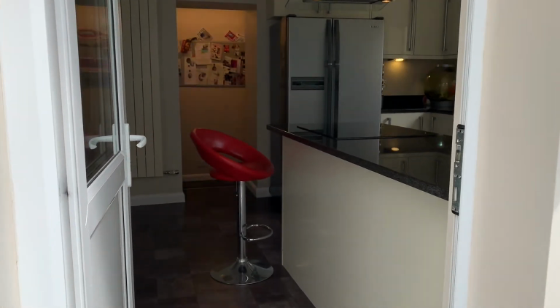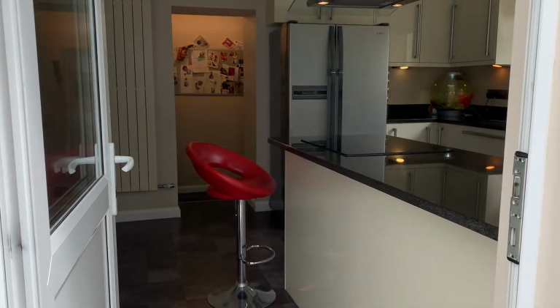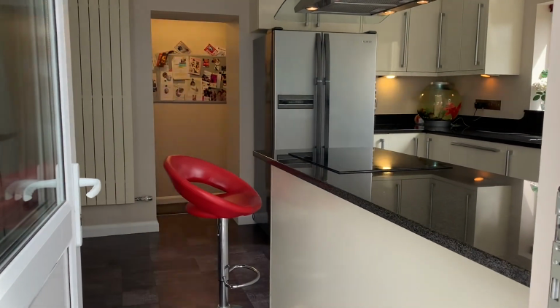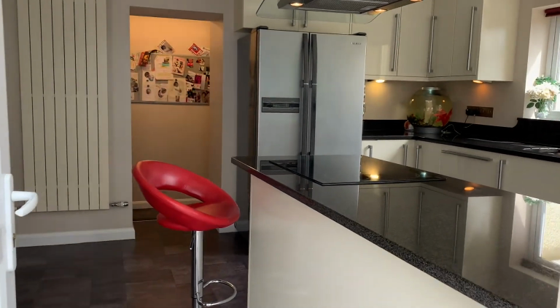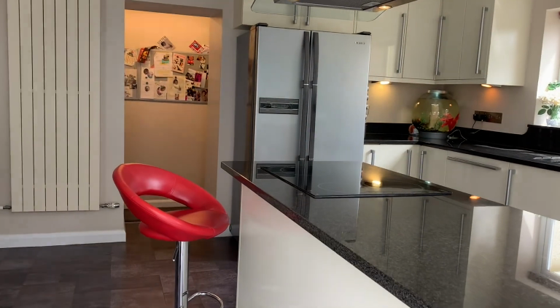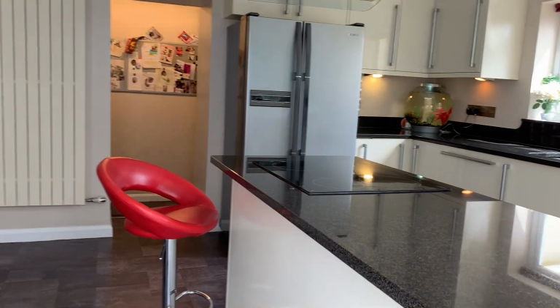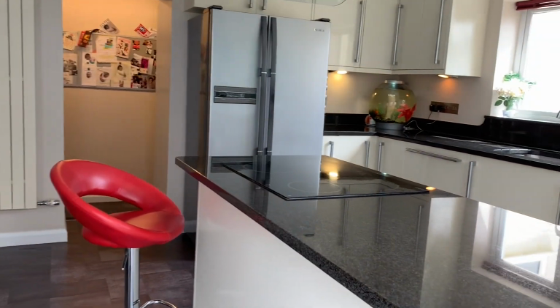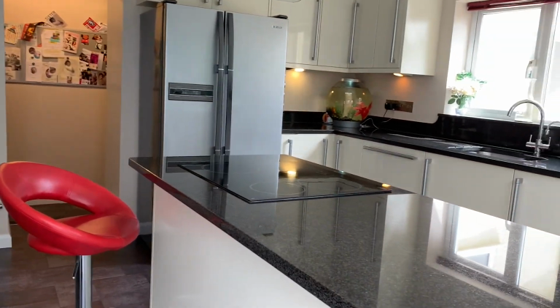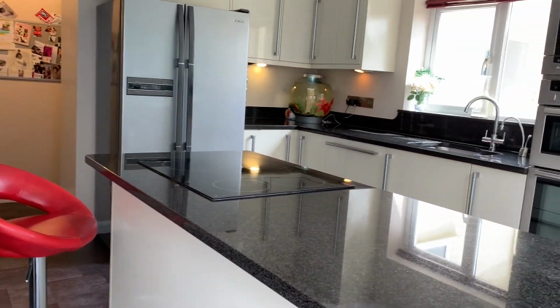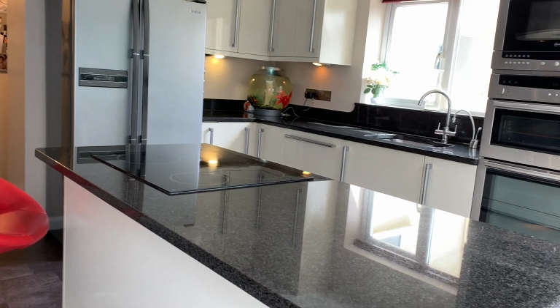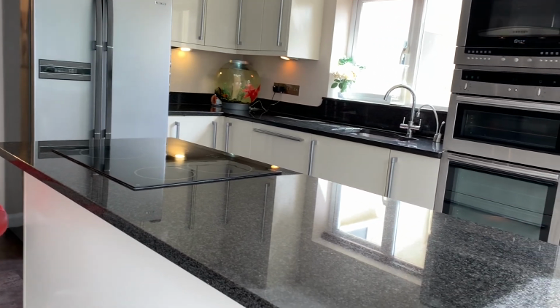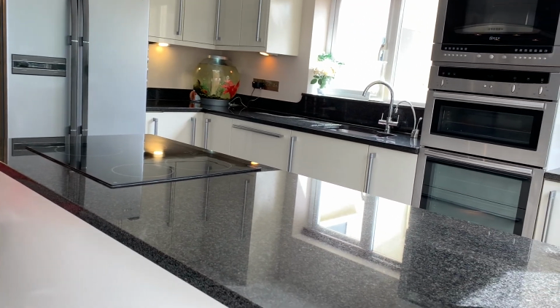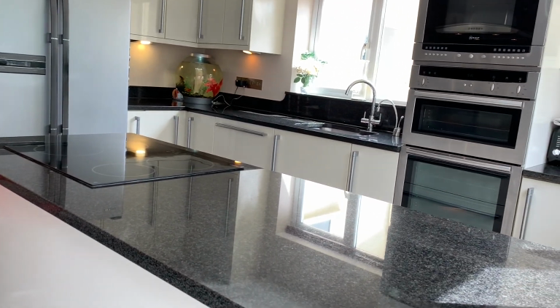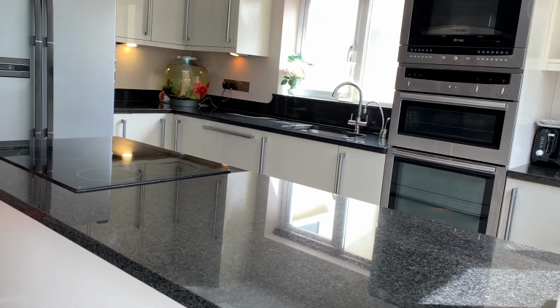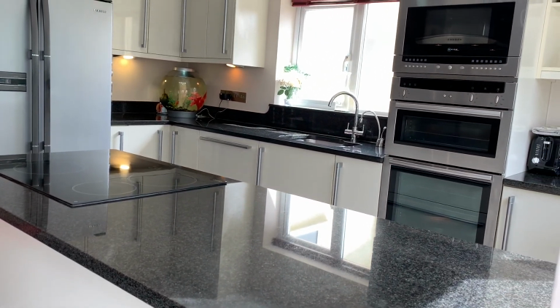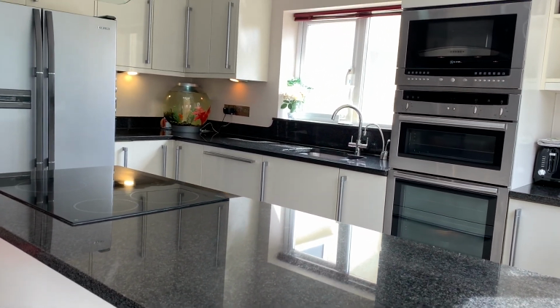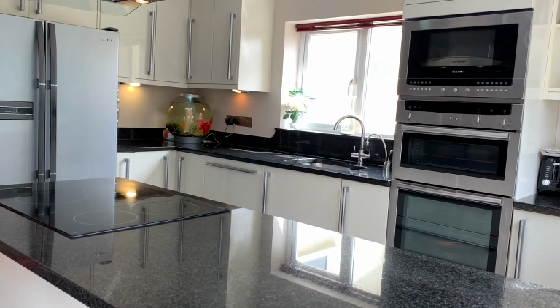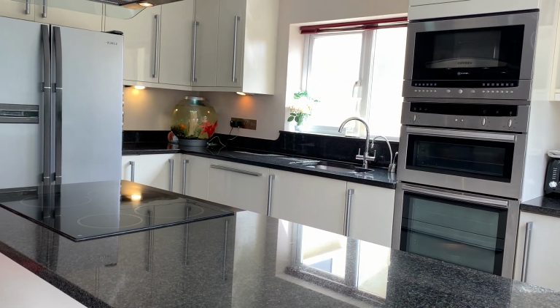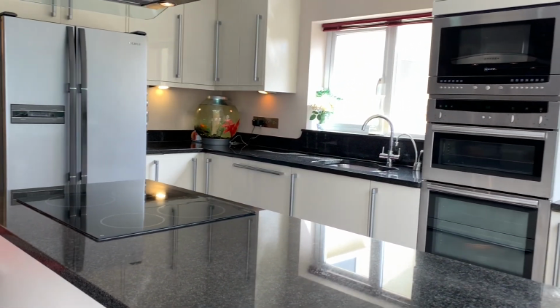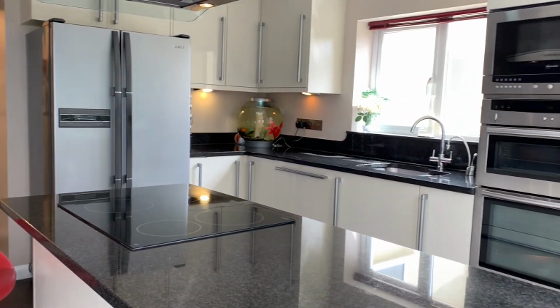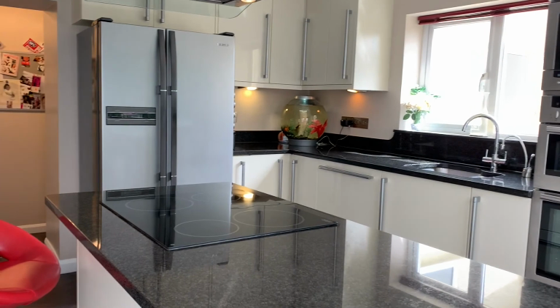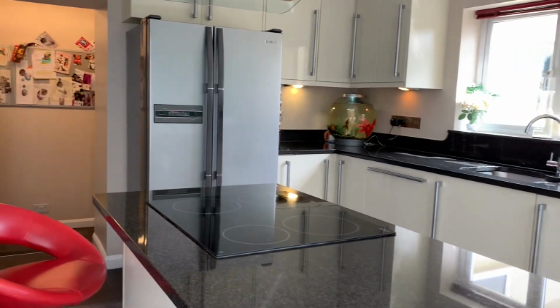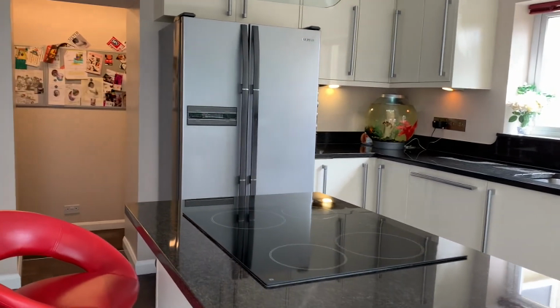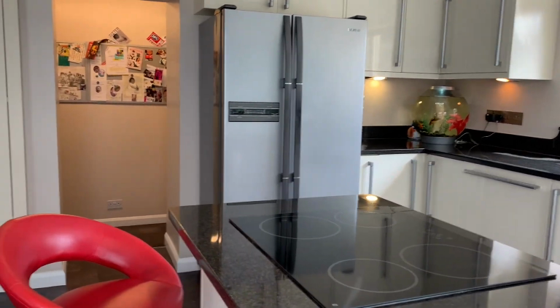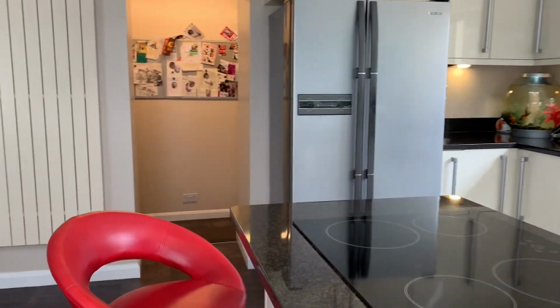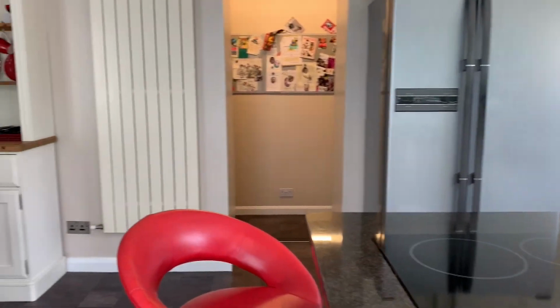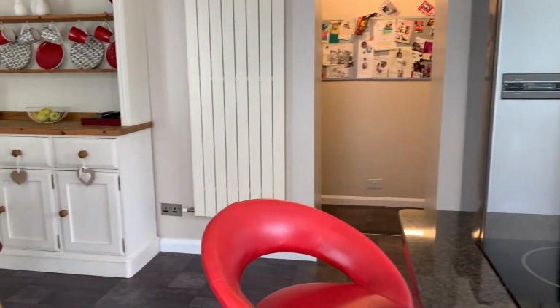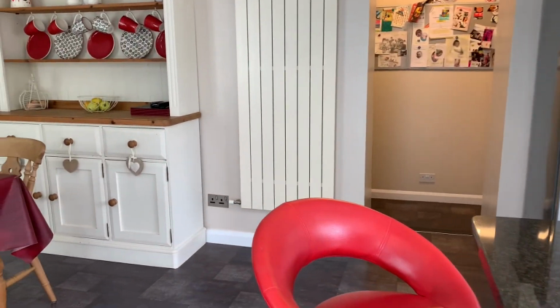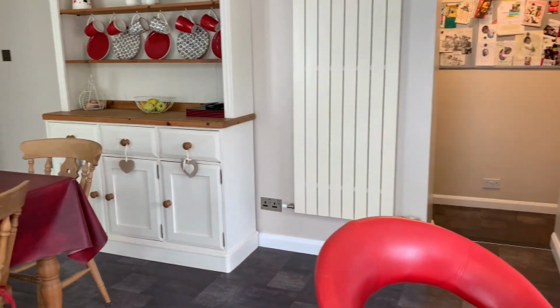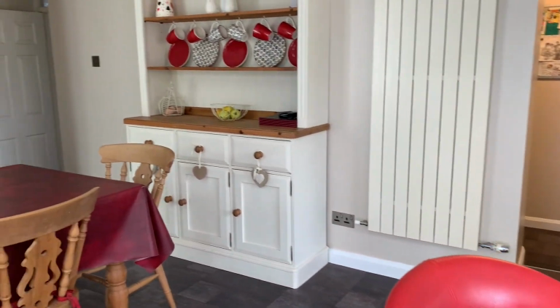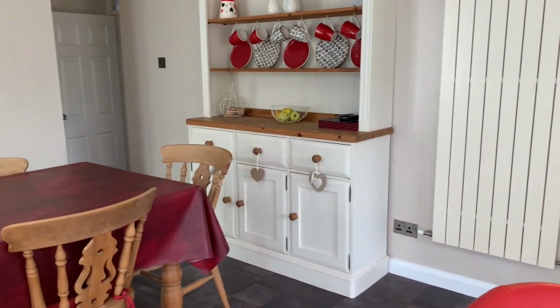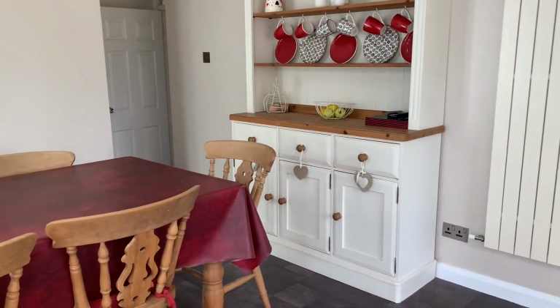There is a stunning kitchen dining room with granite worktops, integrated appliances, and space for a dining table and chairs.